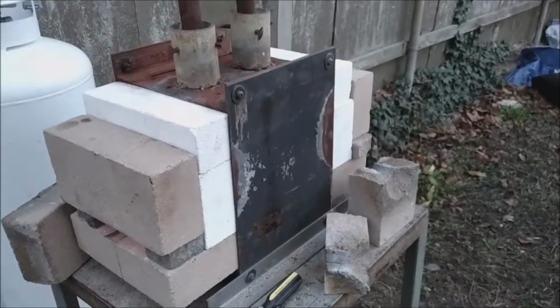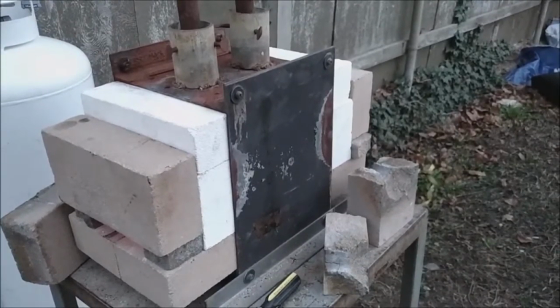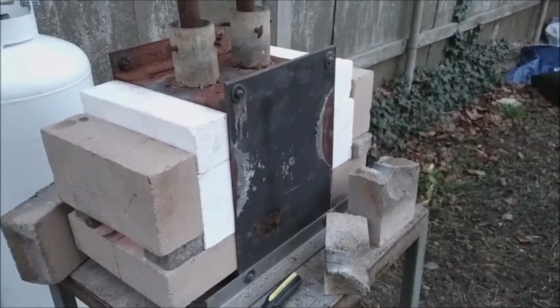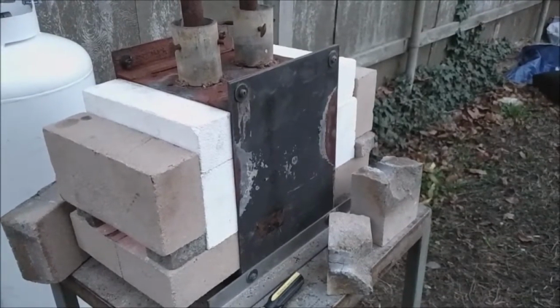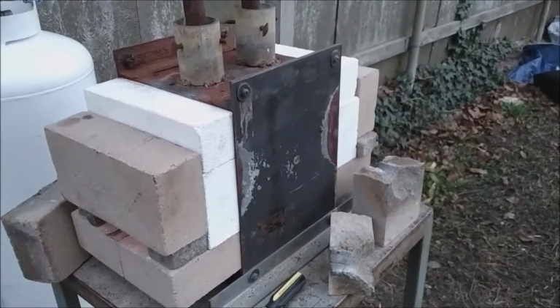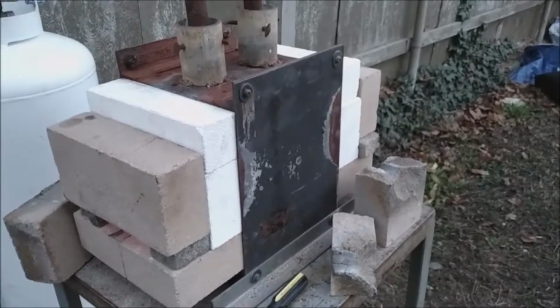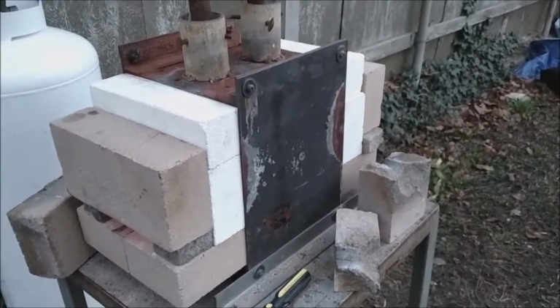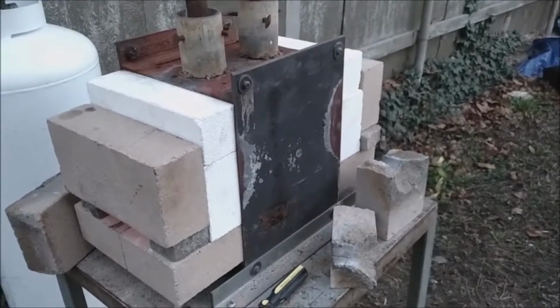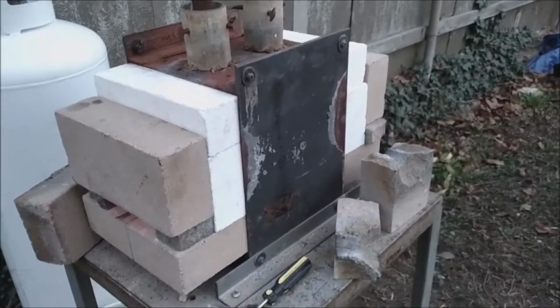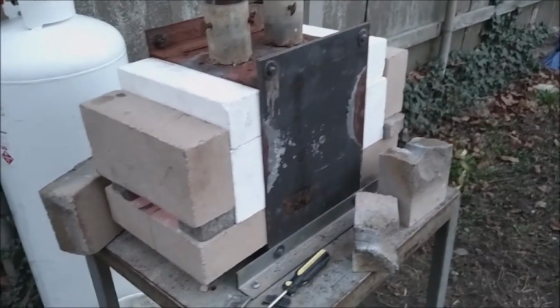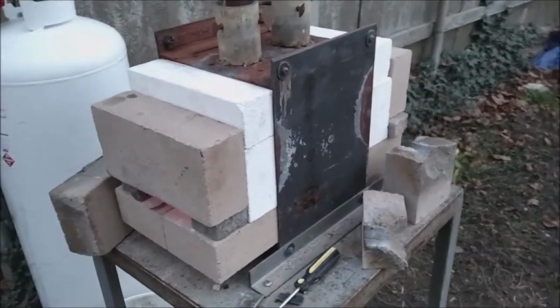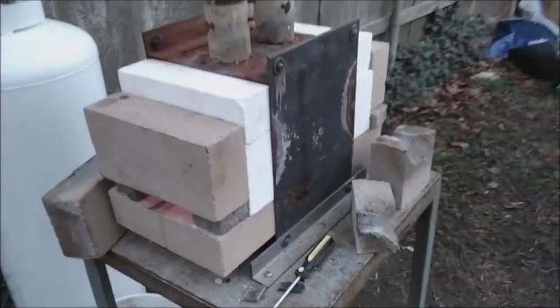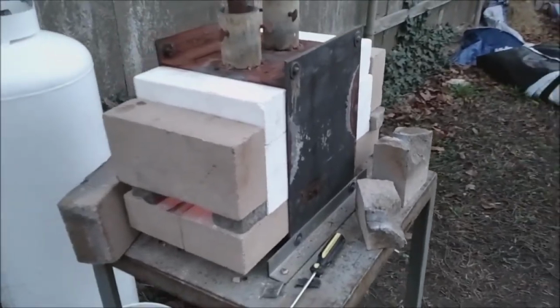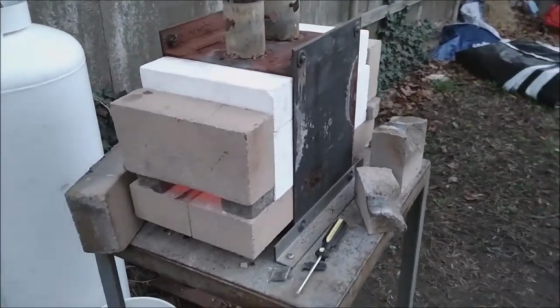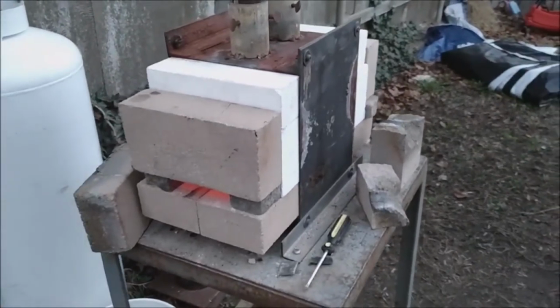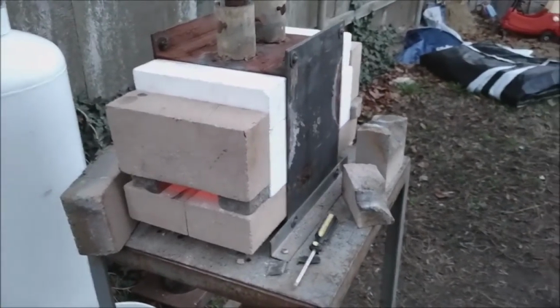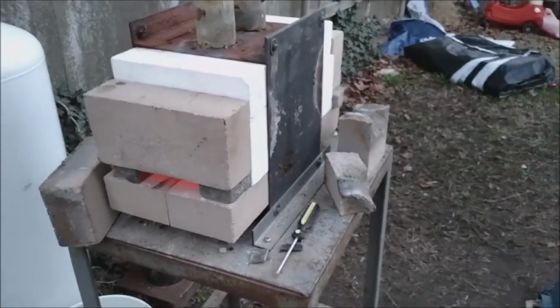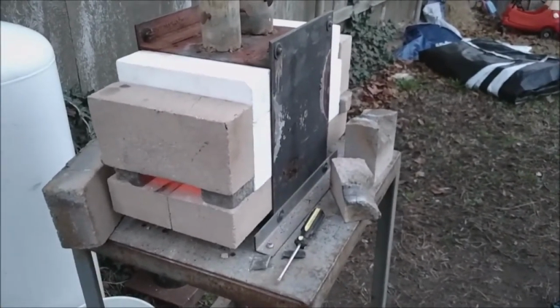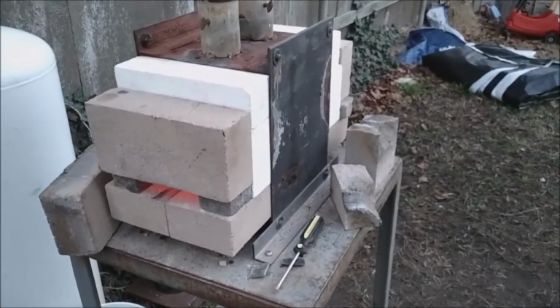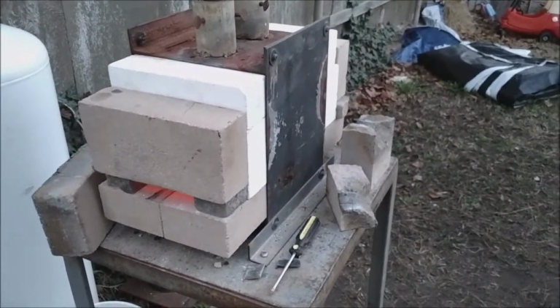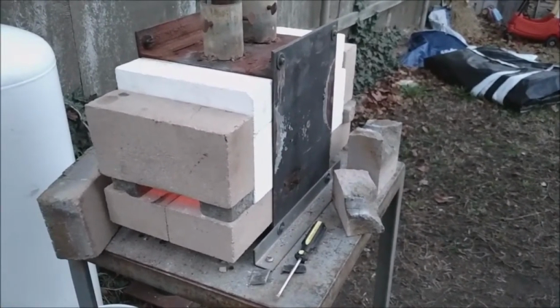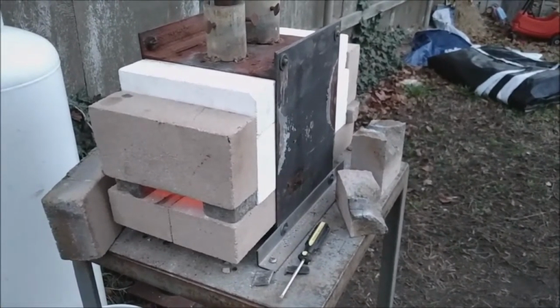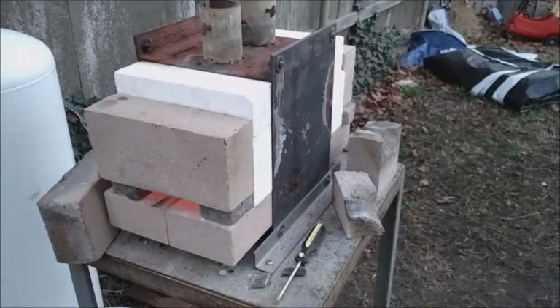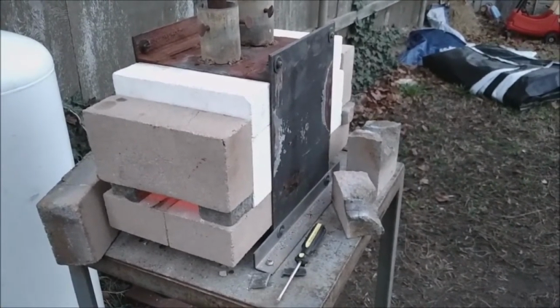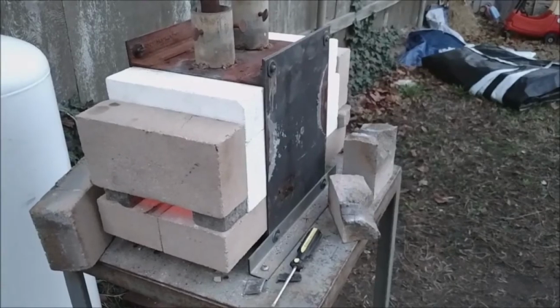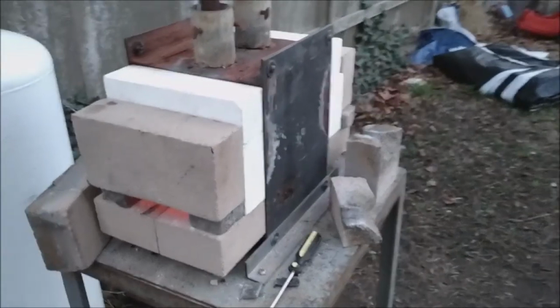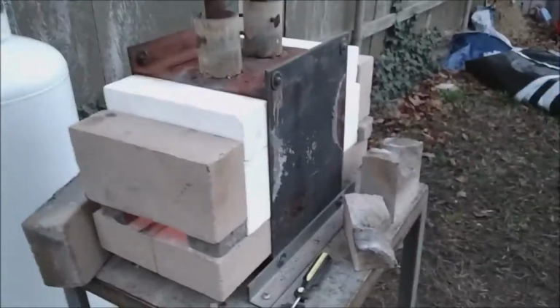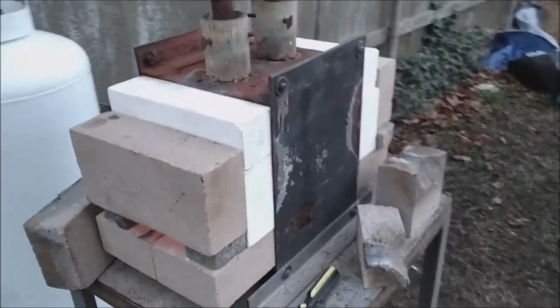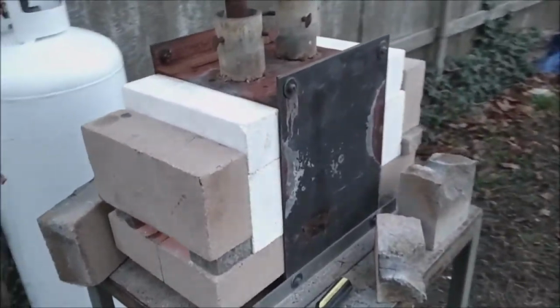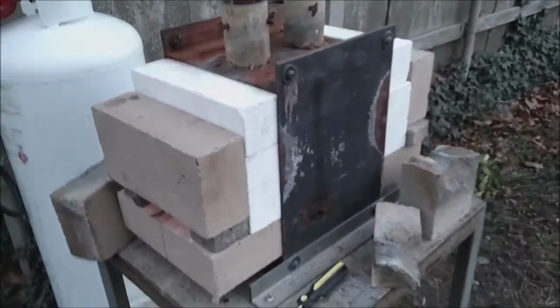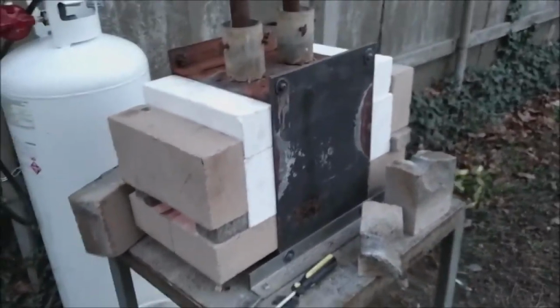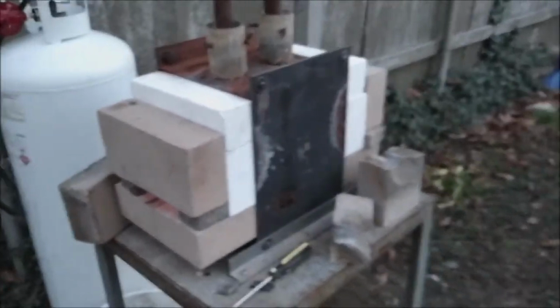Welcome back to Valhalla's workbench. If you've noticed, we've re-lined our forge. We've got two kinds of bricks here. We have a tan brick, which is a regular fire brick, and the white brick, which is a high heat insulating fire brick.